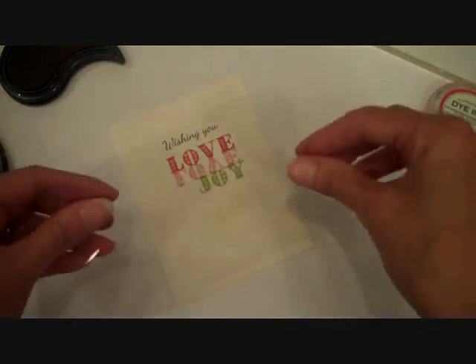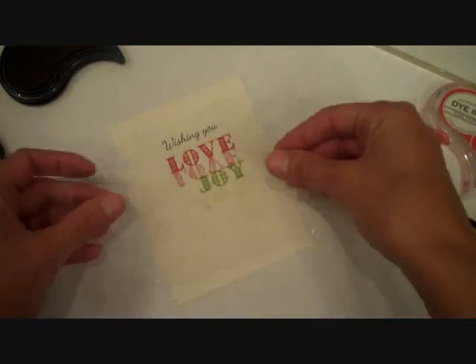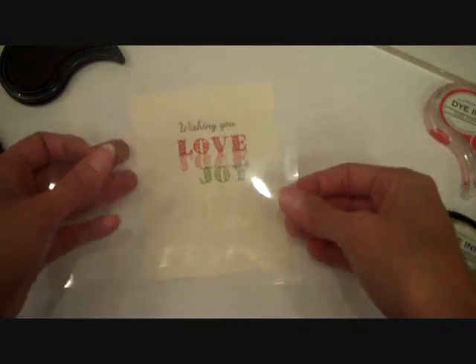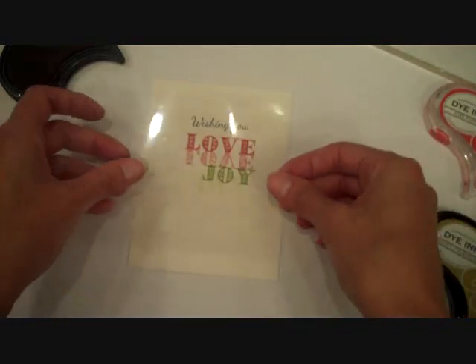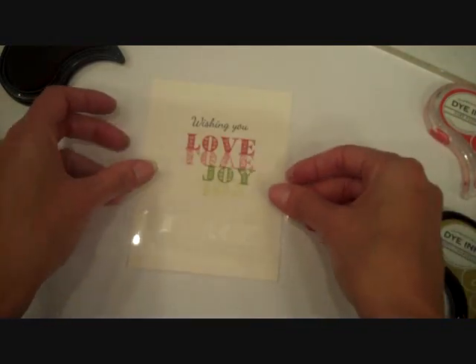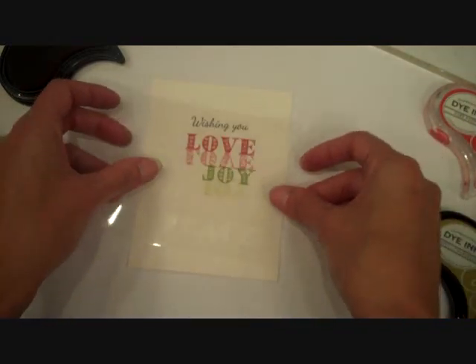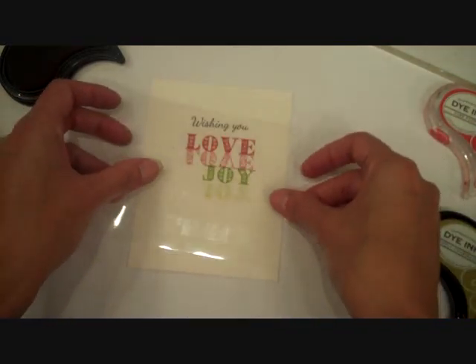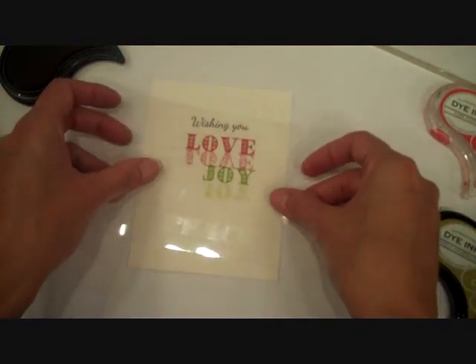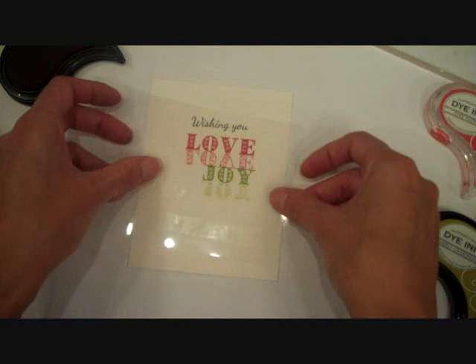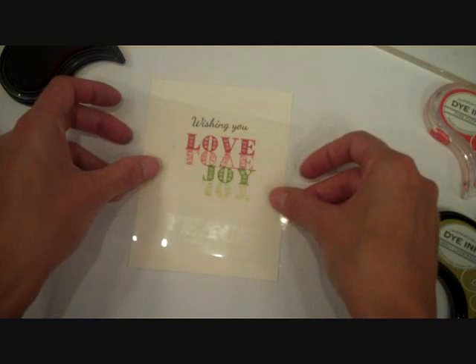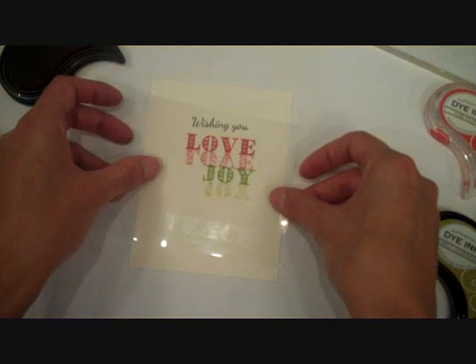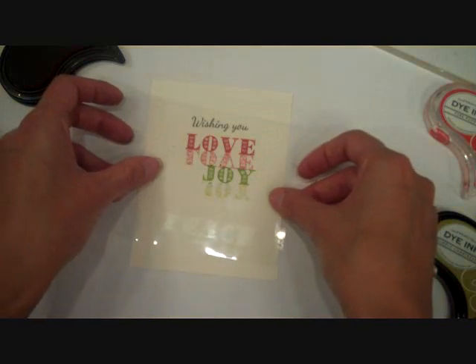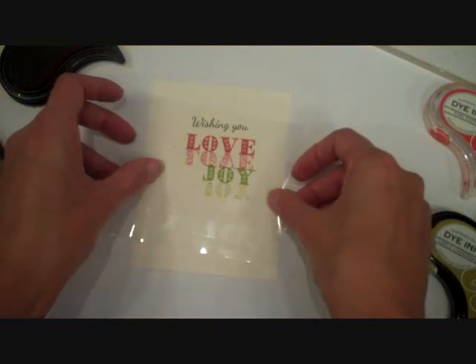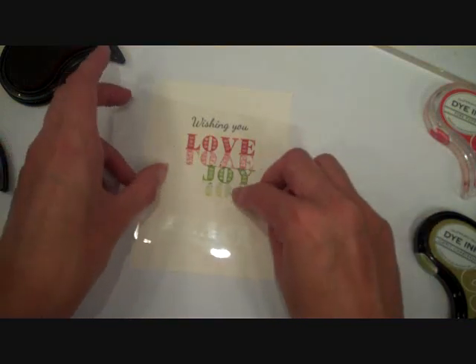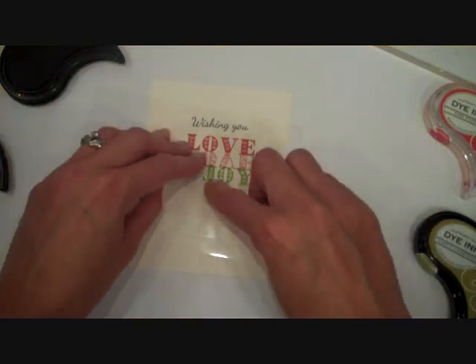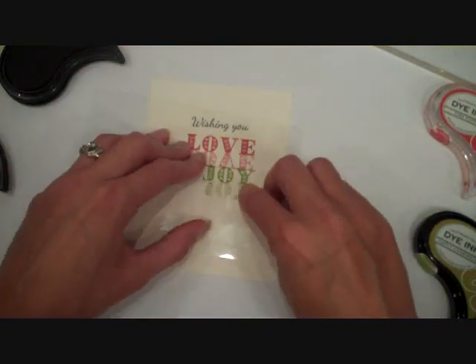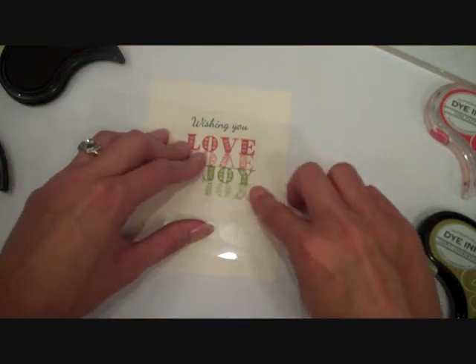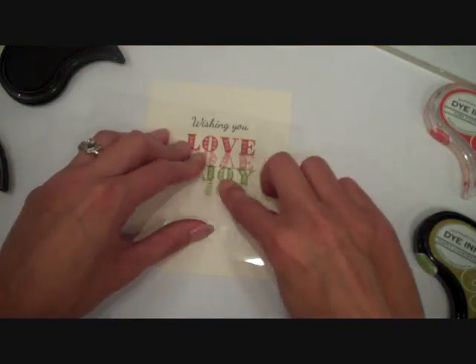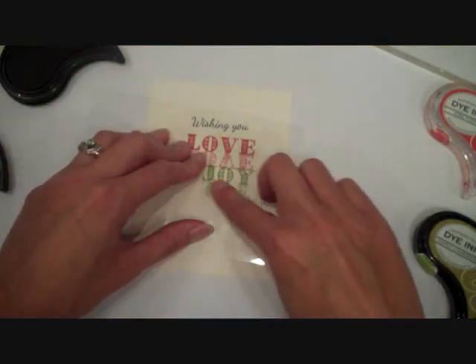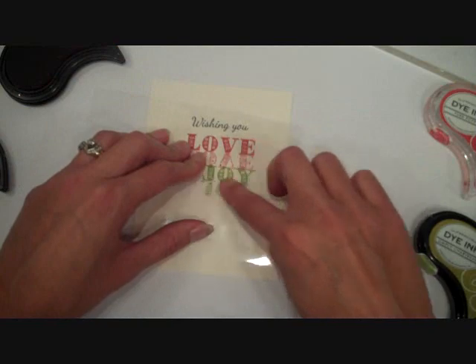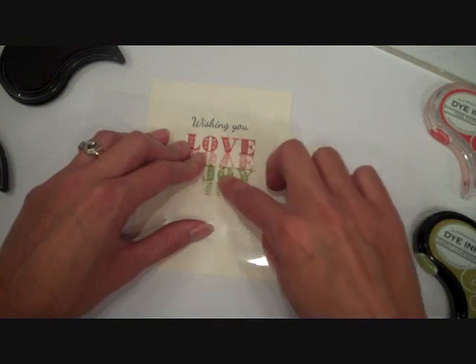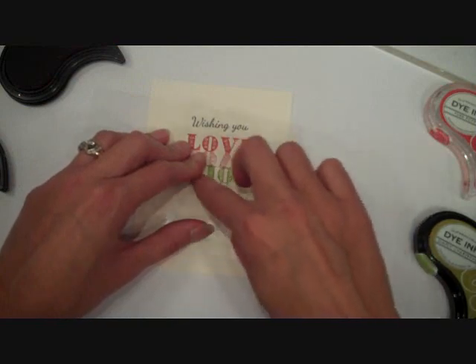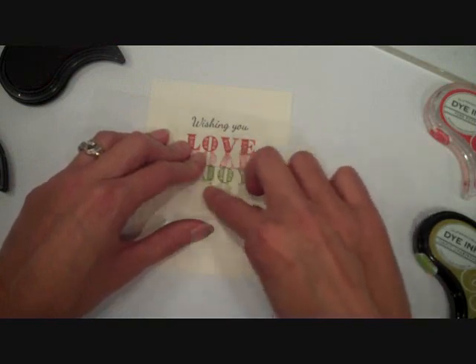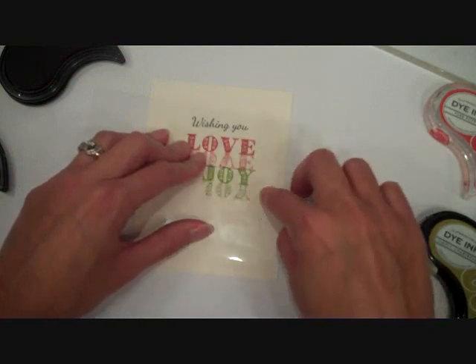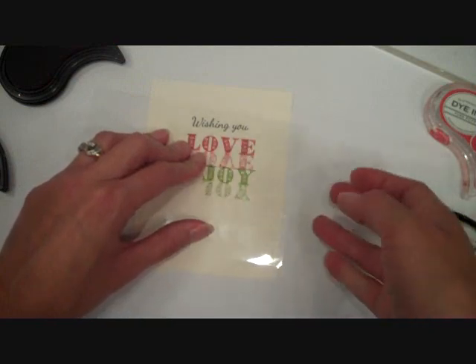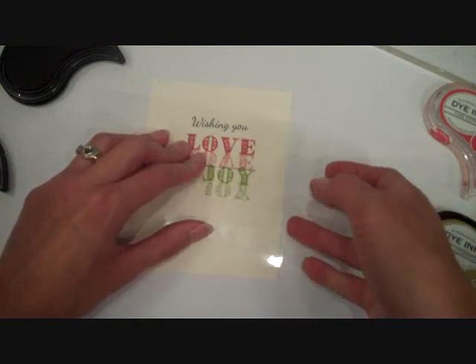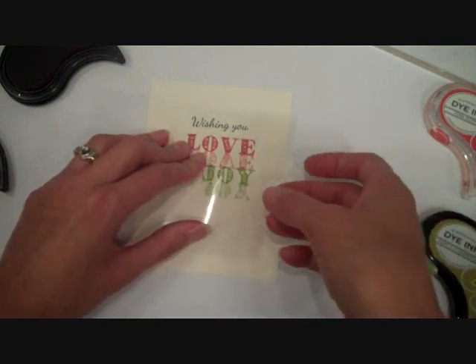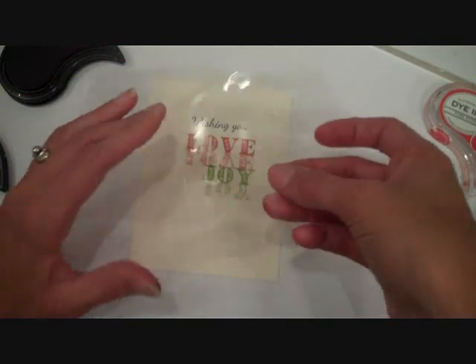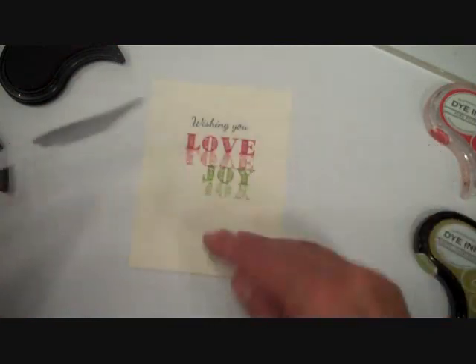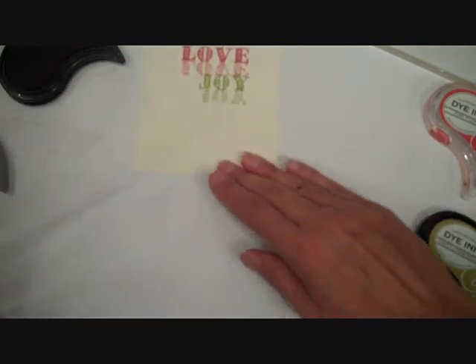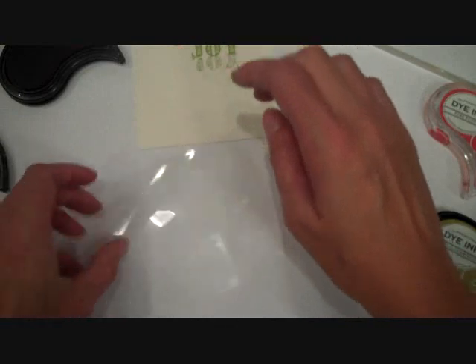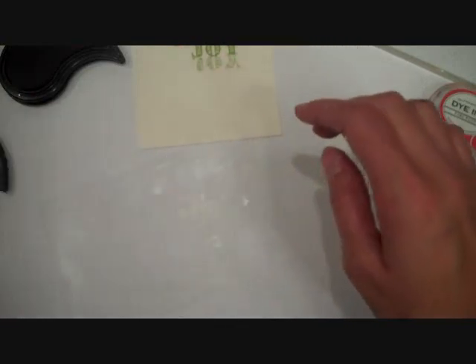And just like the first time, I'm going to lay it upside down, ink side down, line up those letters, rub to transfer that ink, and lift it up carefully so I don't smudge it.